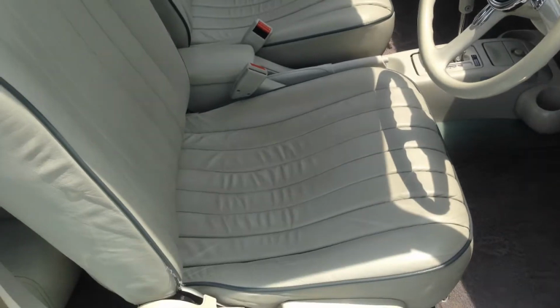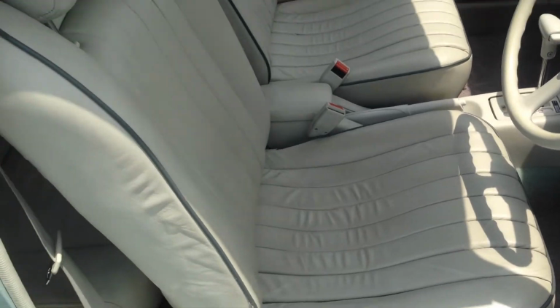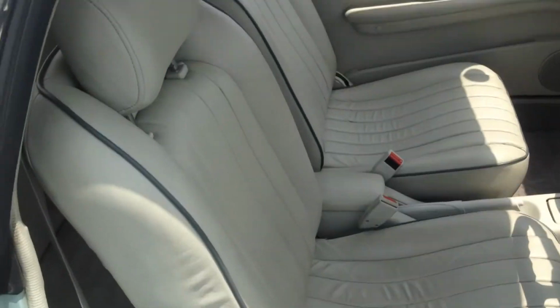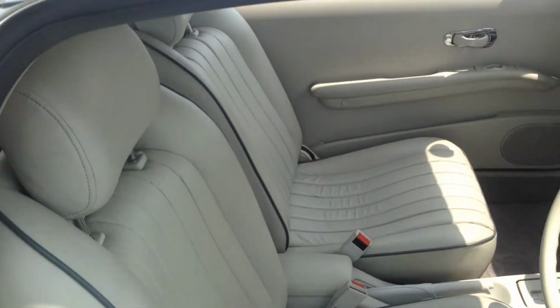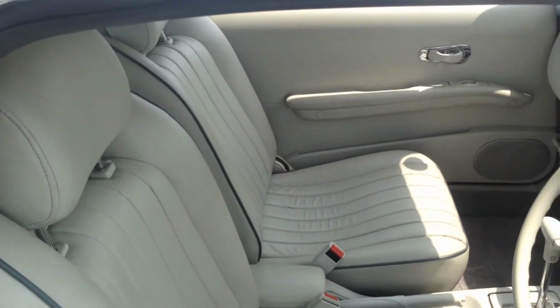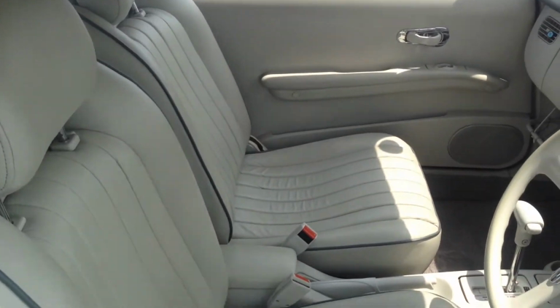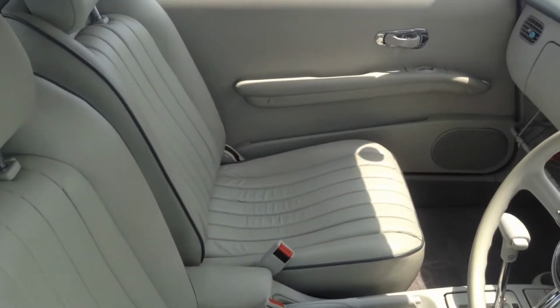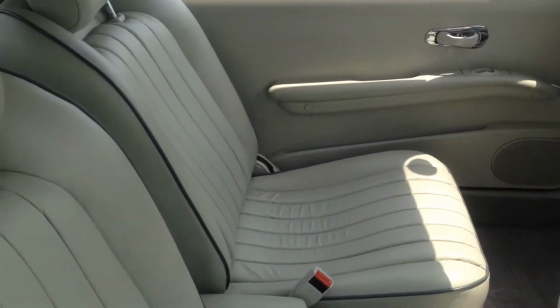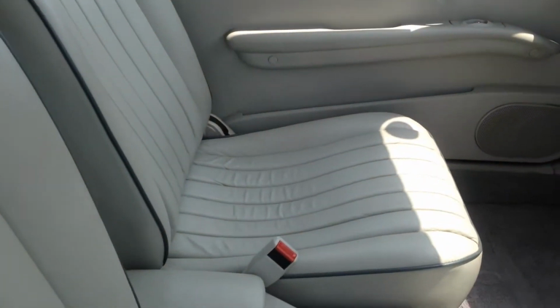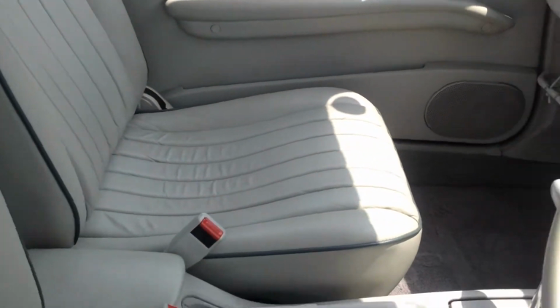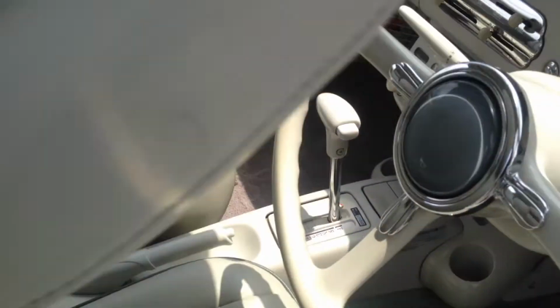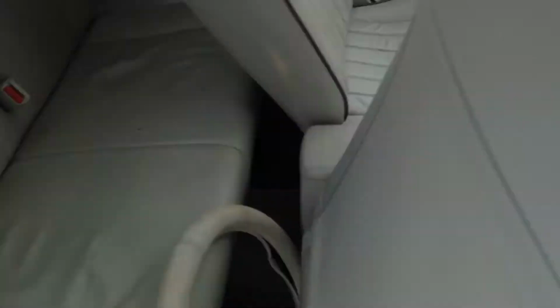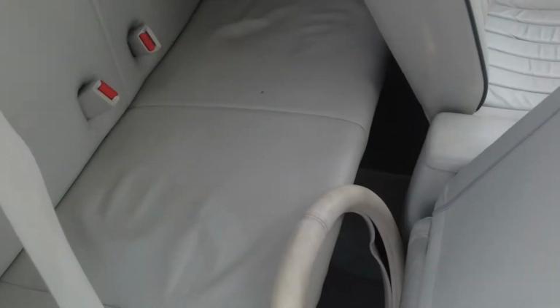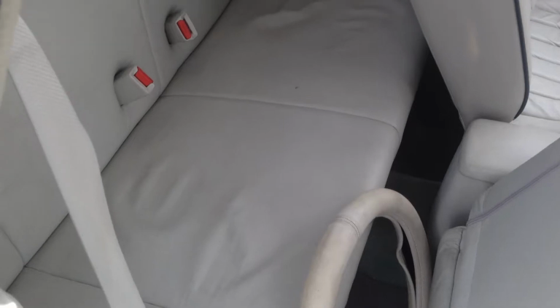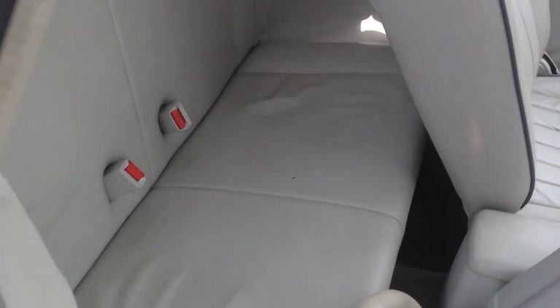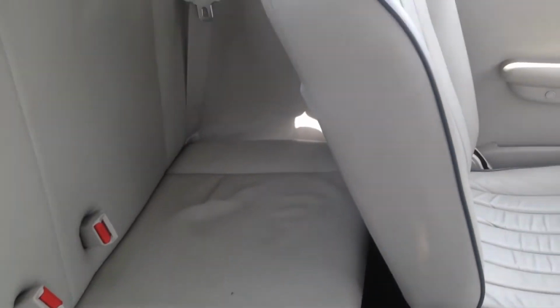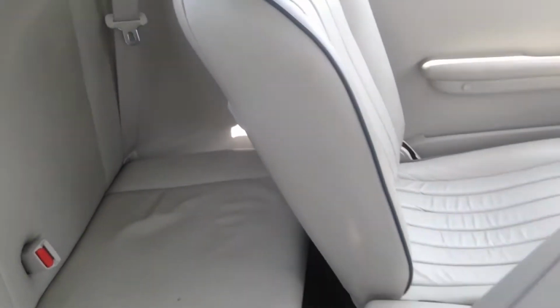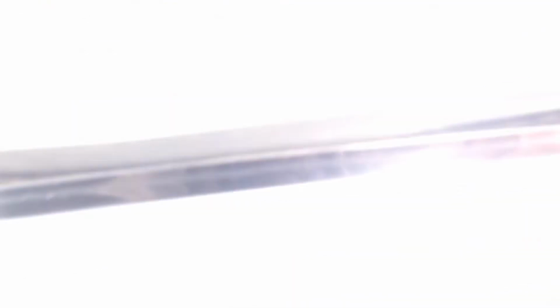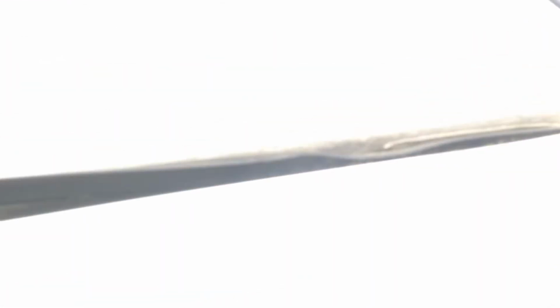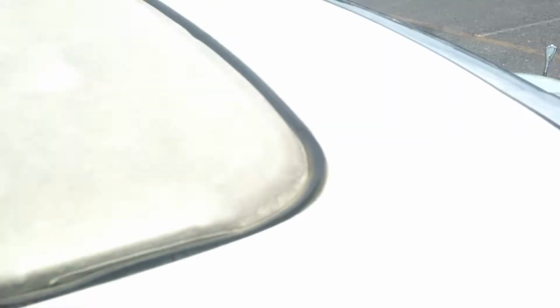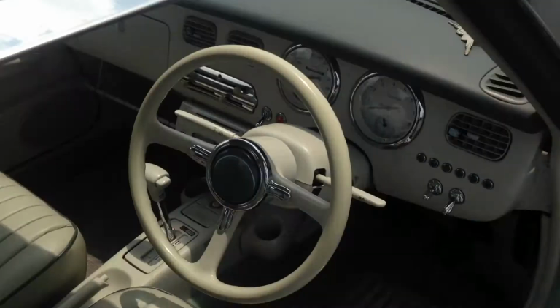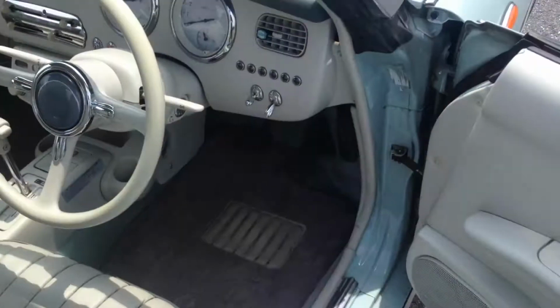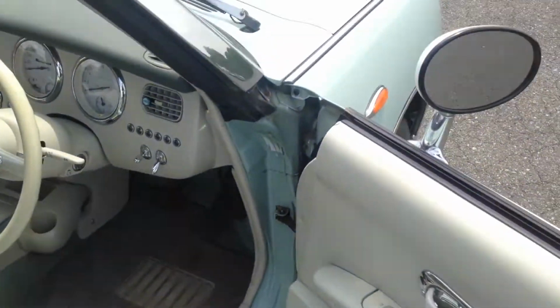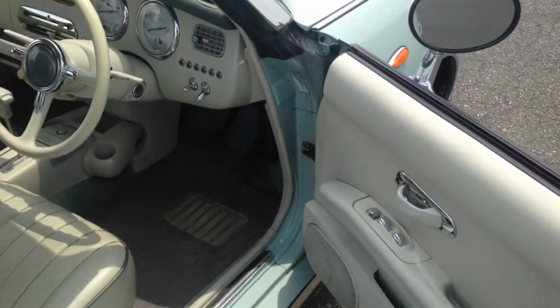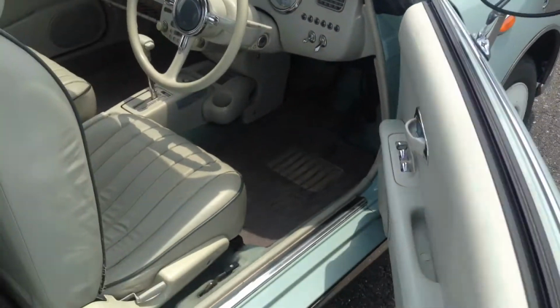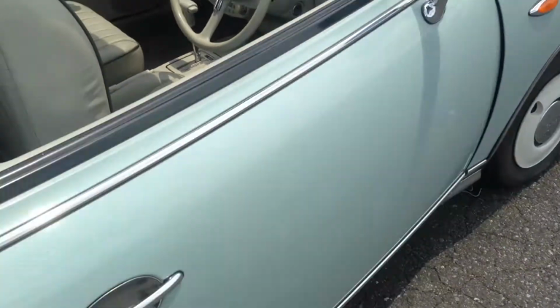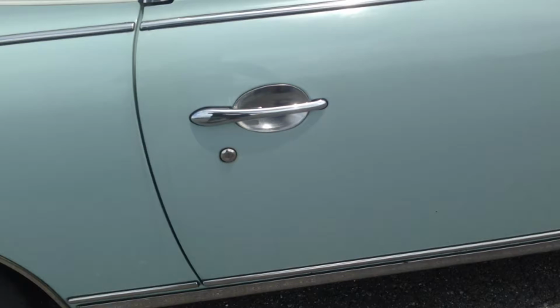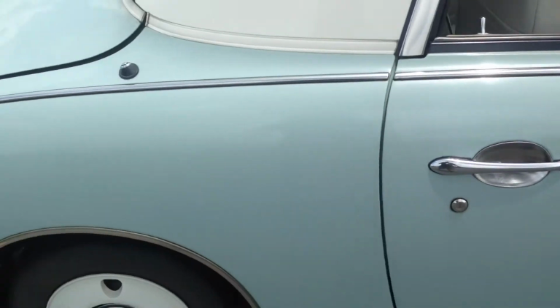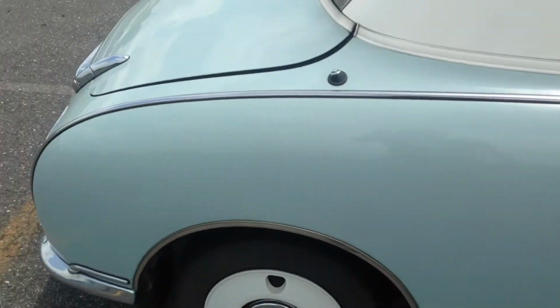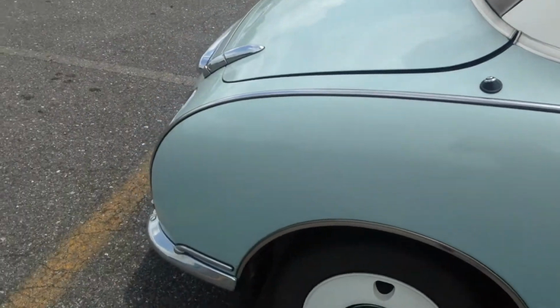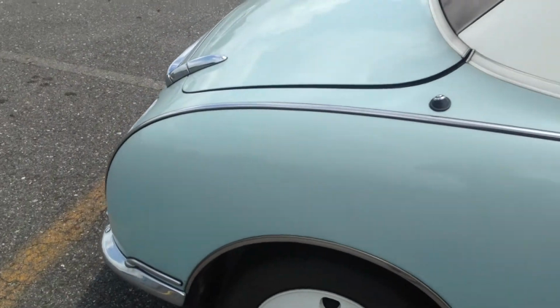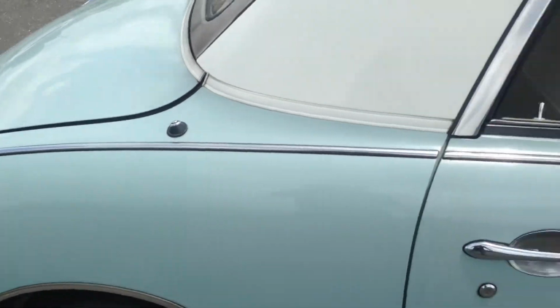All original interior. Beige leather. Back seating surfaces. All the bright work is intact.